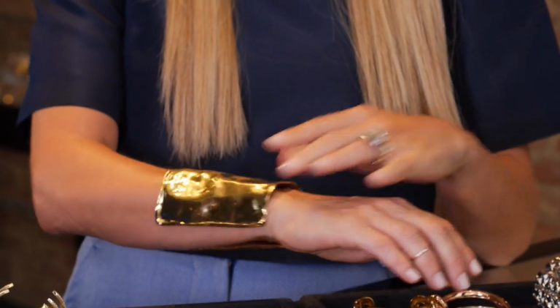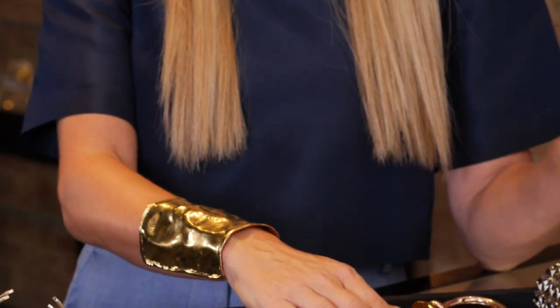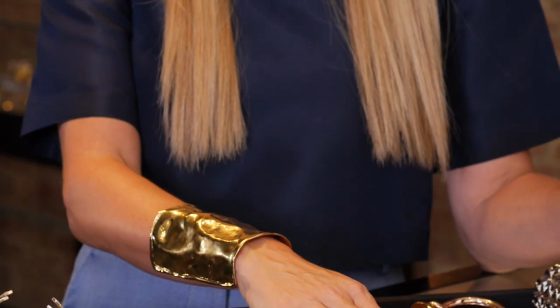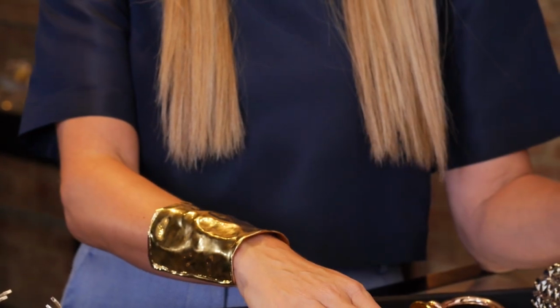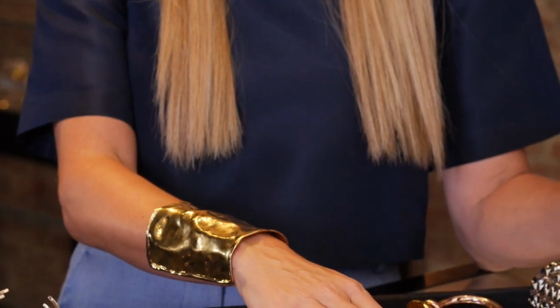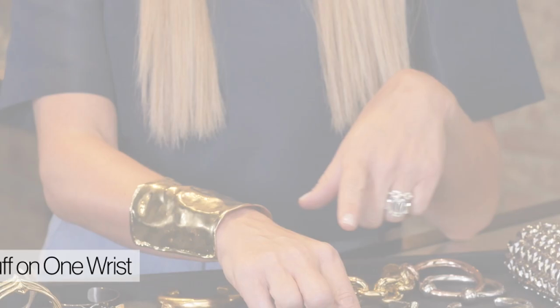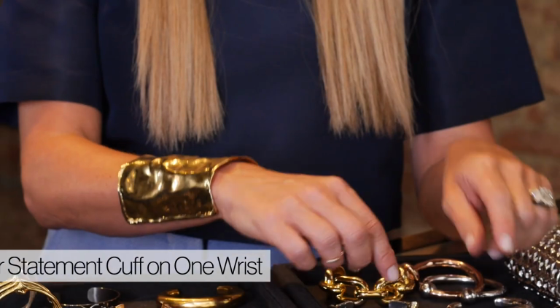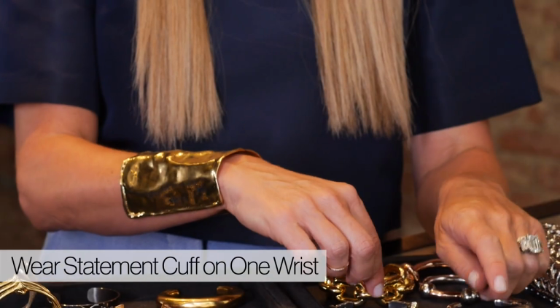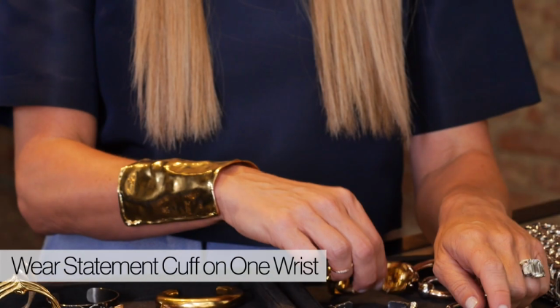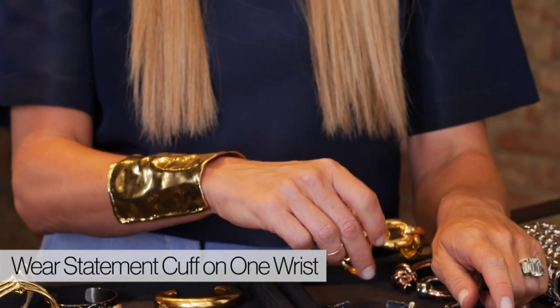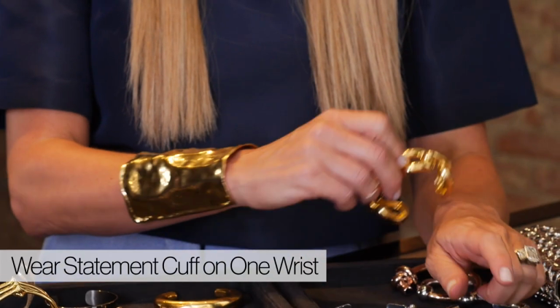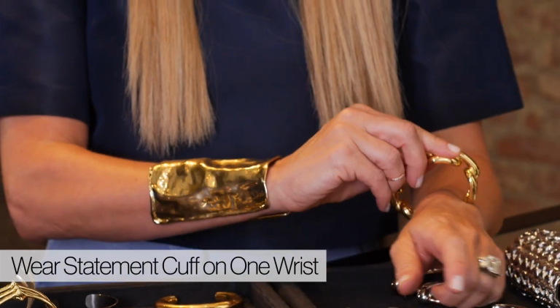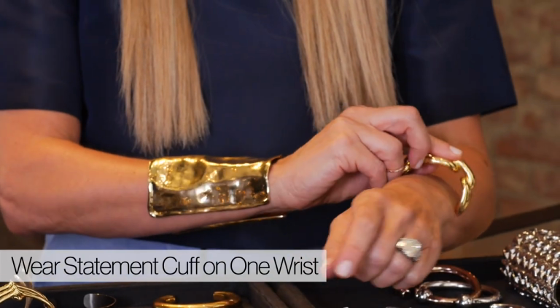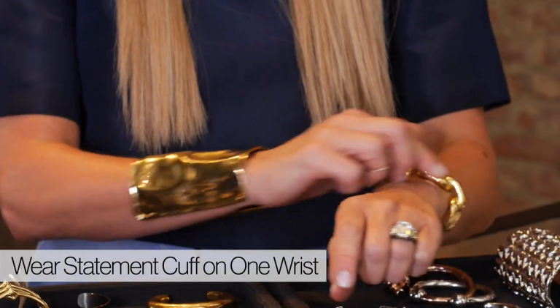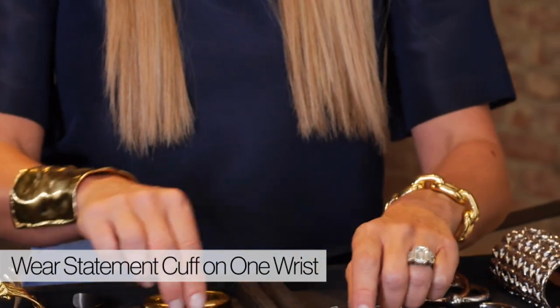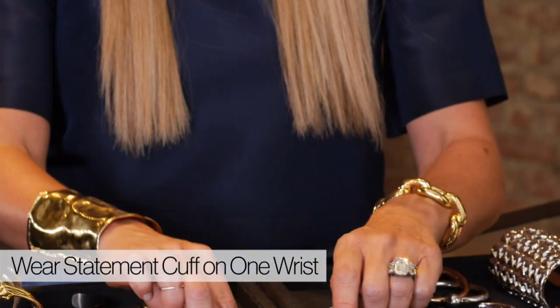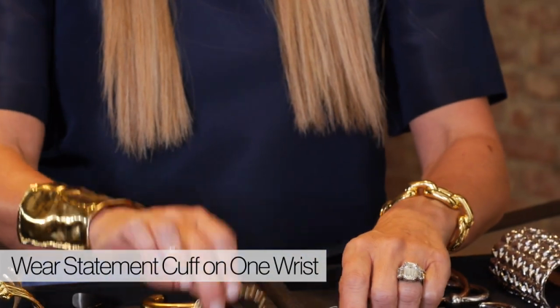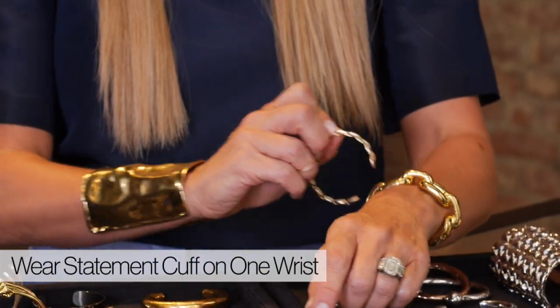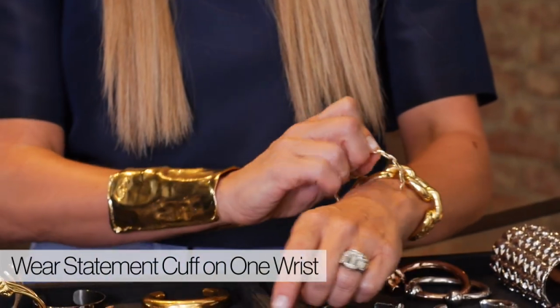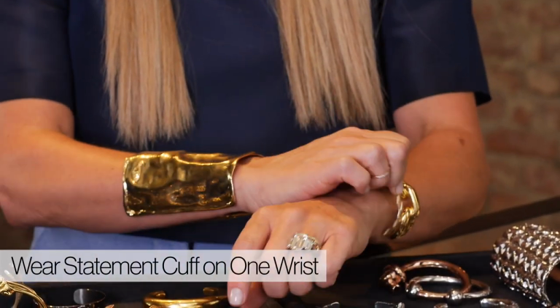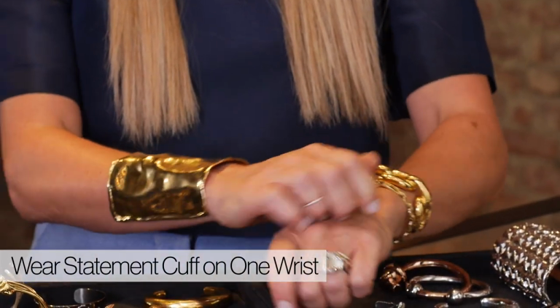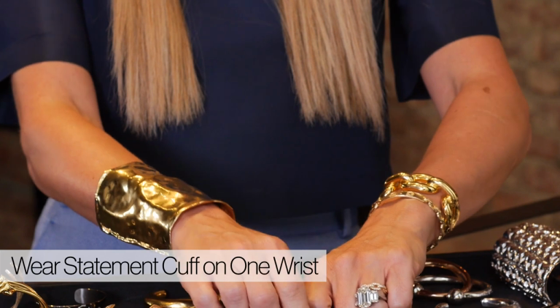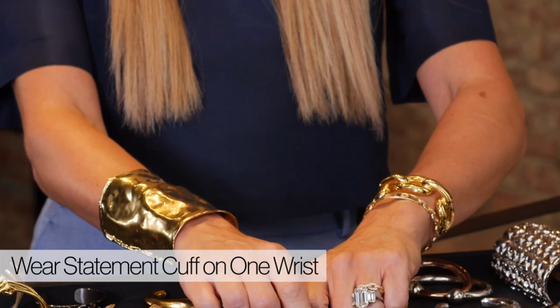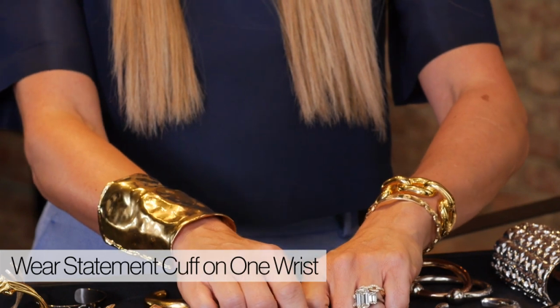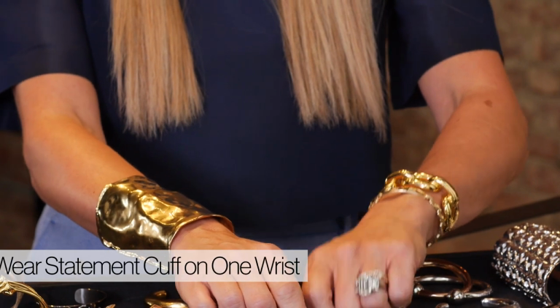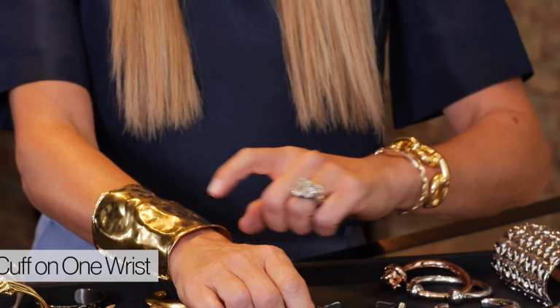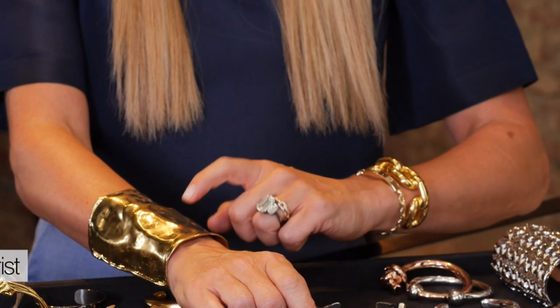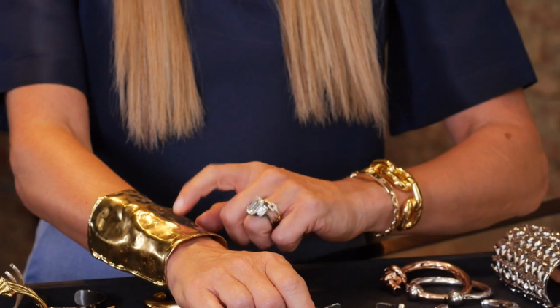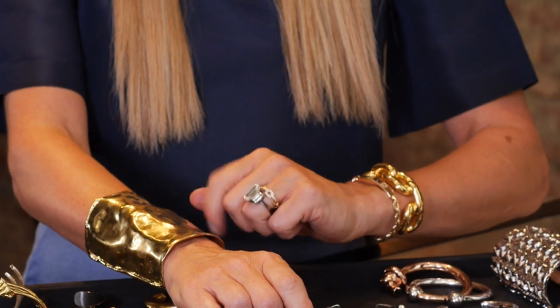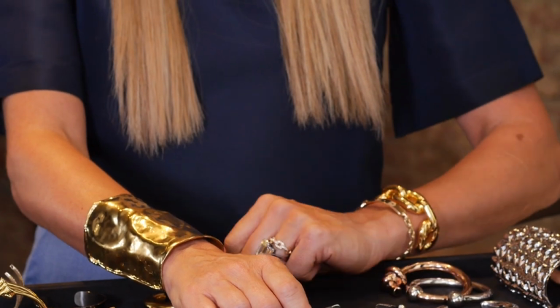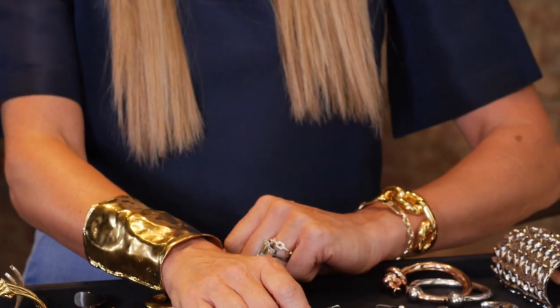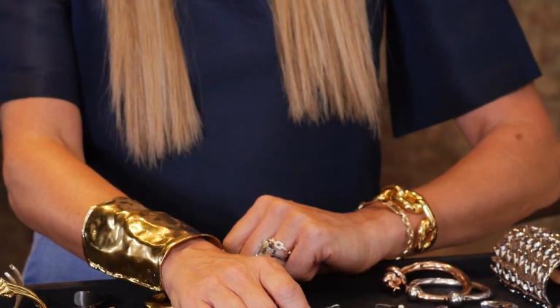The most important rule when layering your cuffs or bracelets is to keep one statement piece to one wrist. Don't overload your other wrist with other small stacking bracelets. It's an easy way to mess up how dynamic that can look.